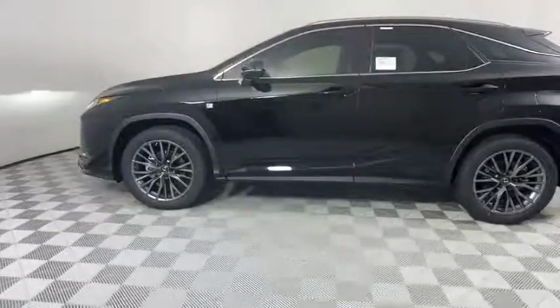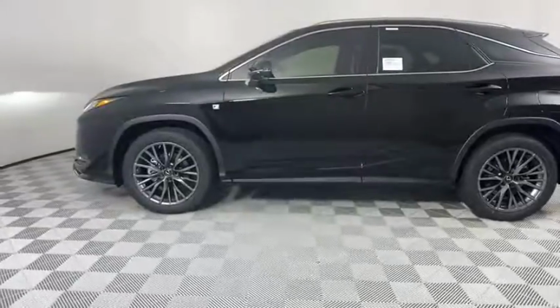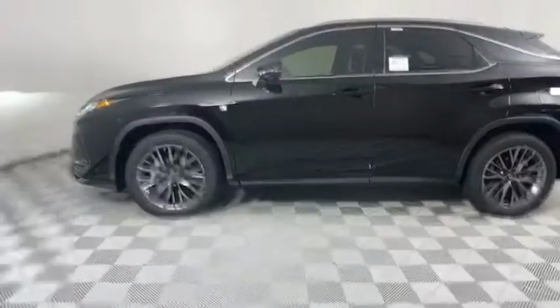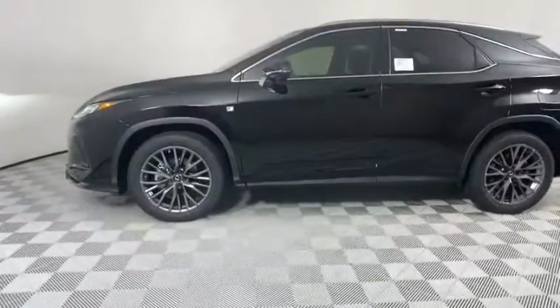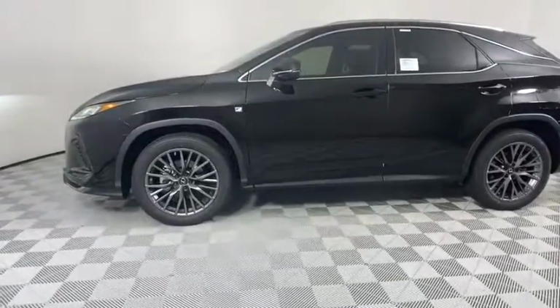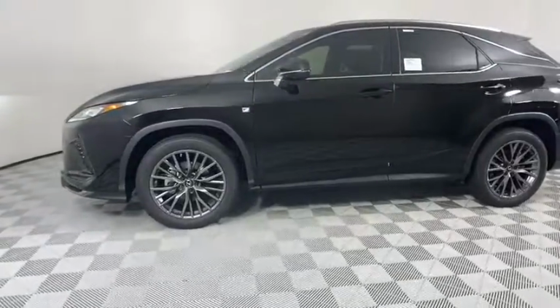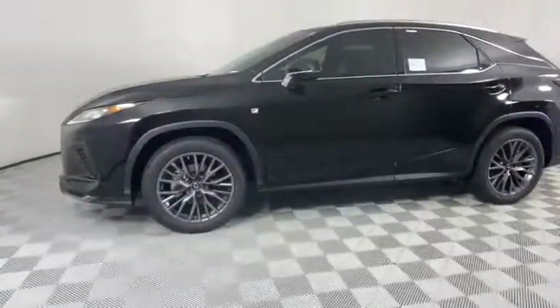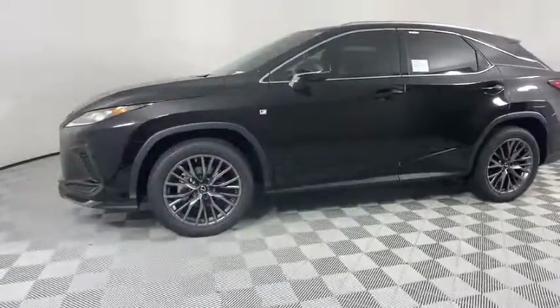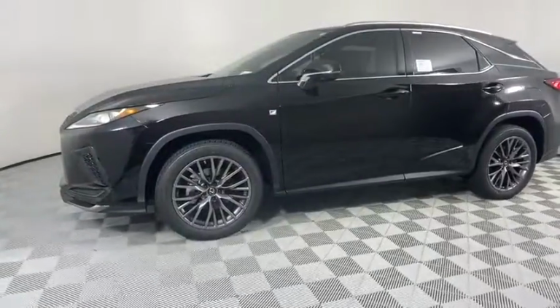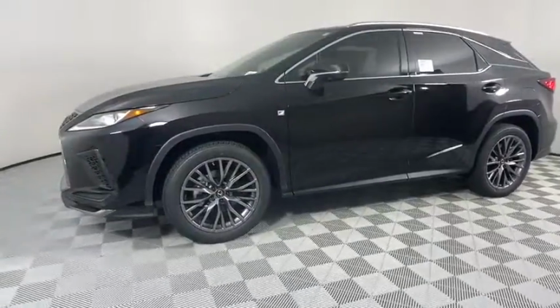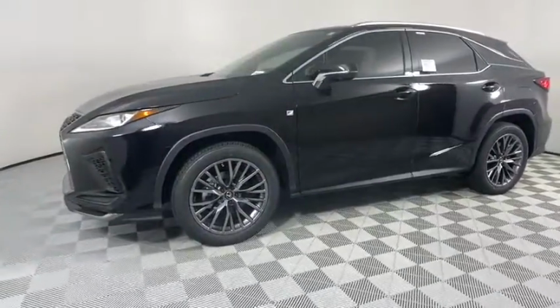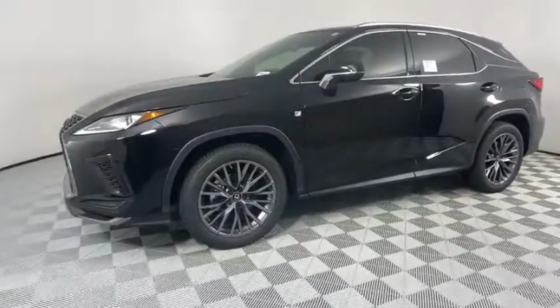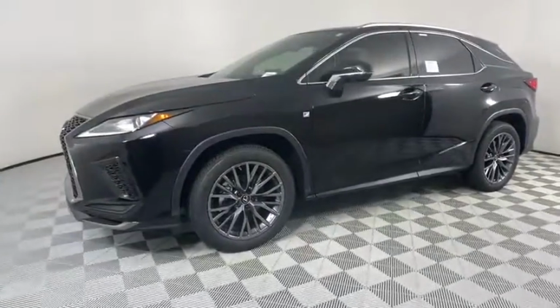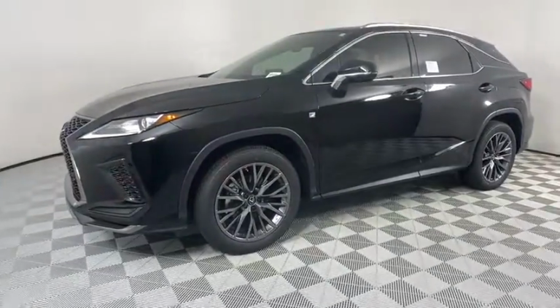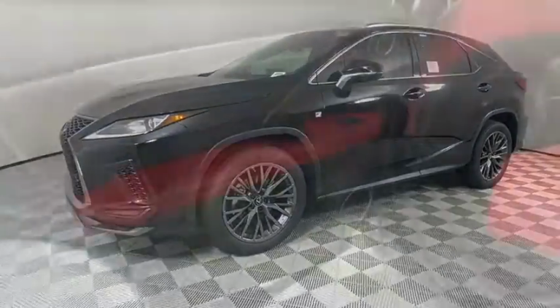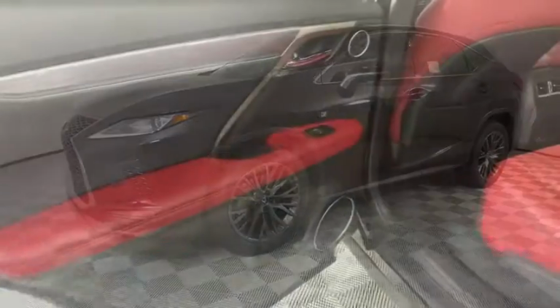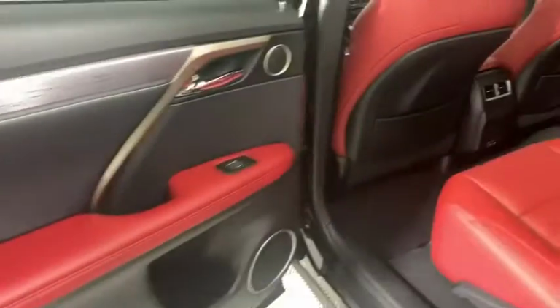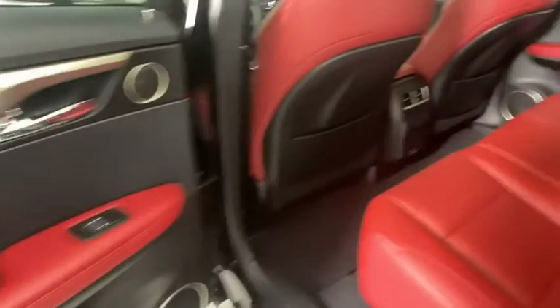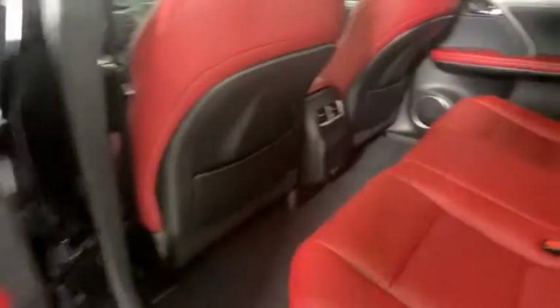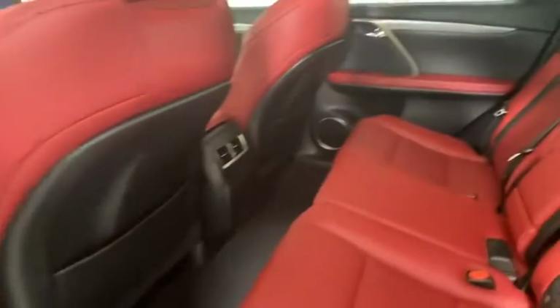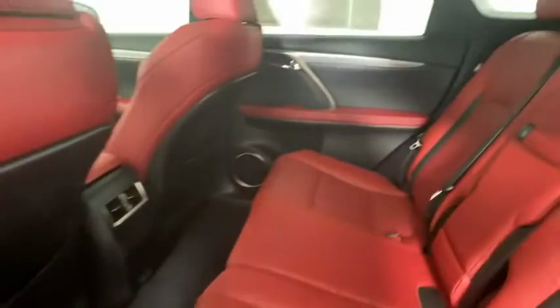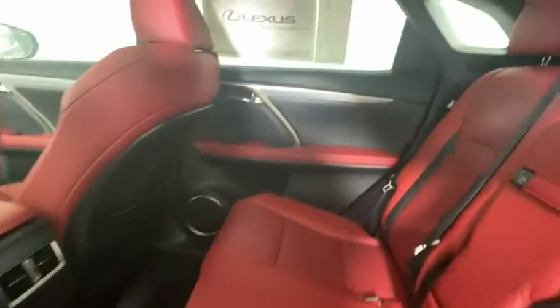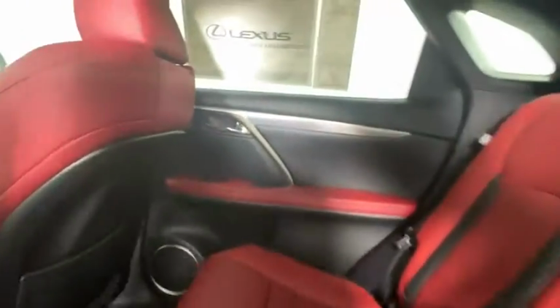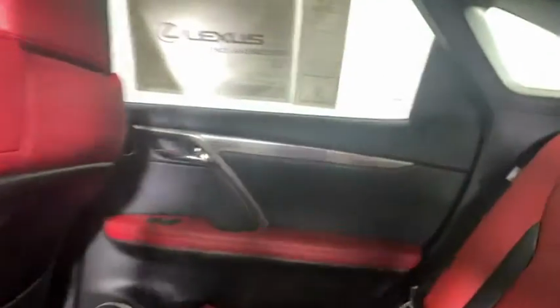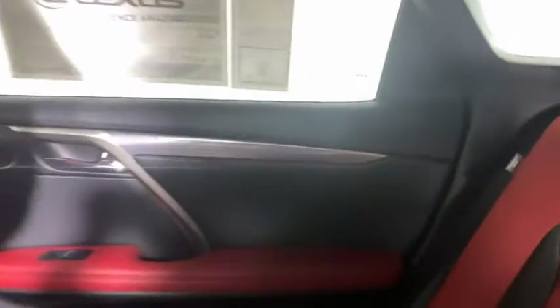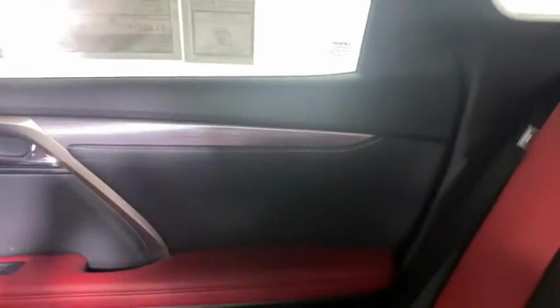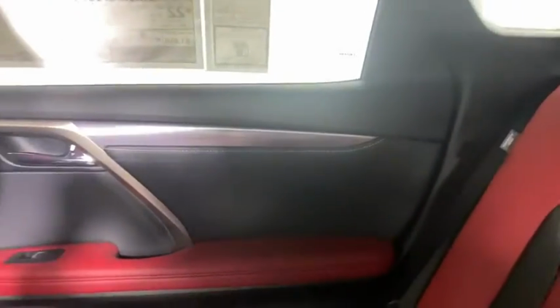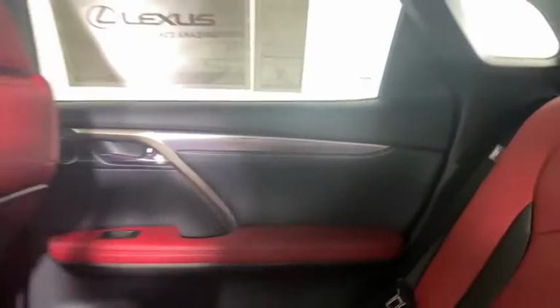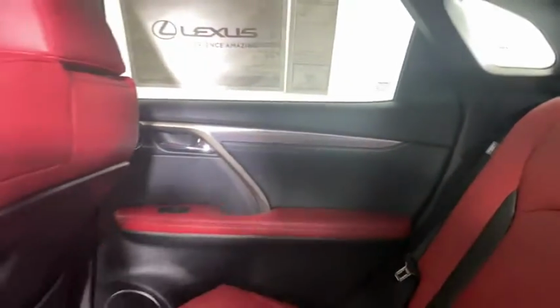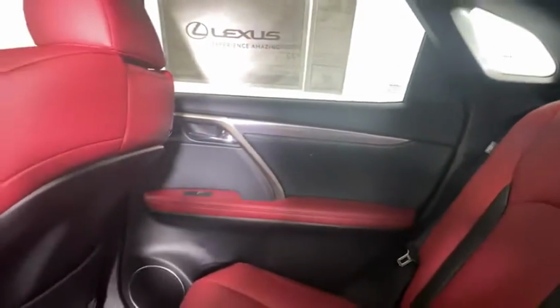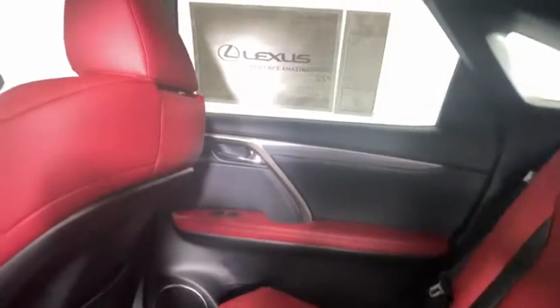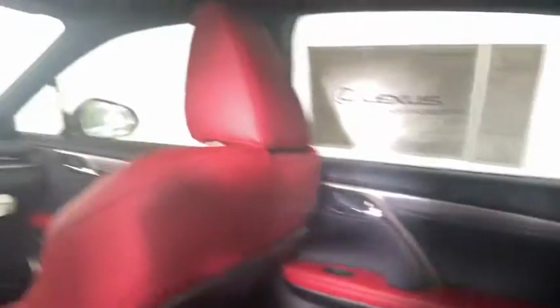Lane departure warning, anti-lock braking system, leather wrapped steering wheel, Bluetooth, power steering, adjustable steering wheel, keyless start, aluminum wheels, floor mats, cruise control.